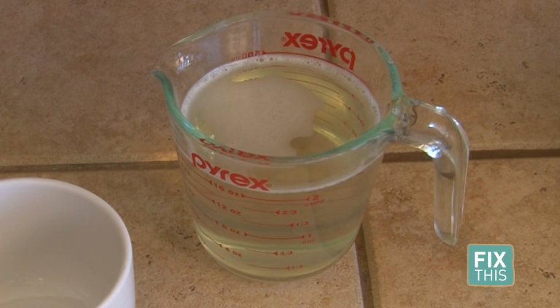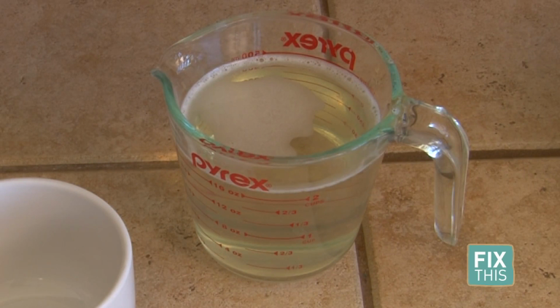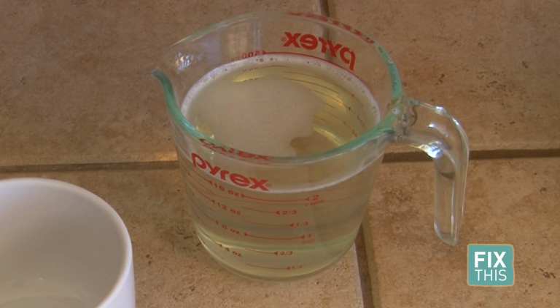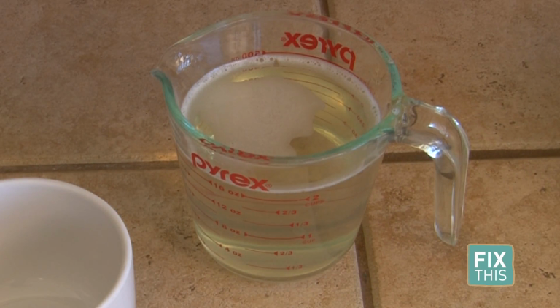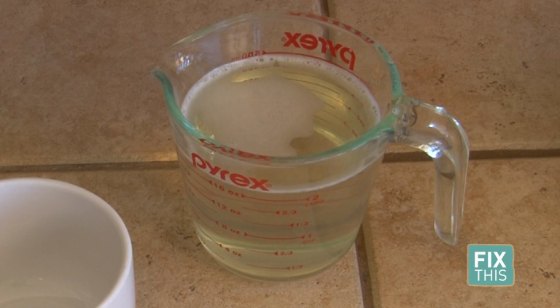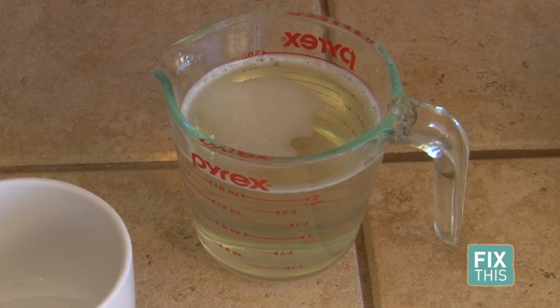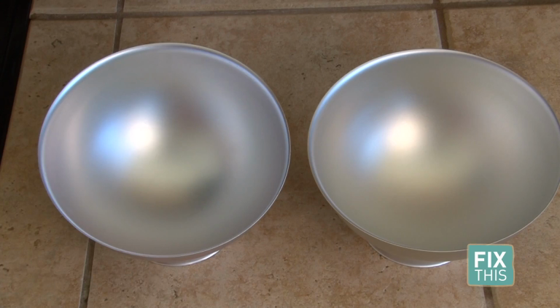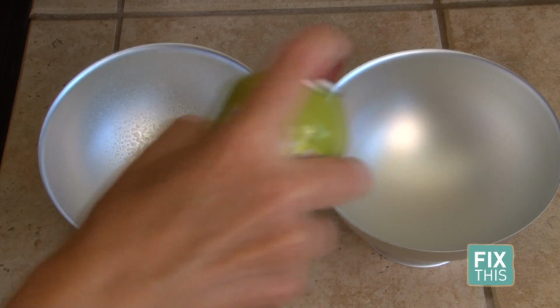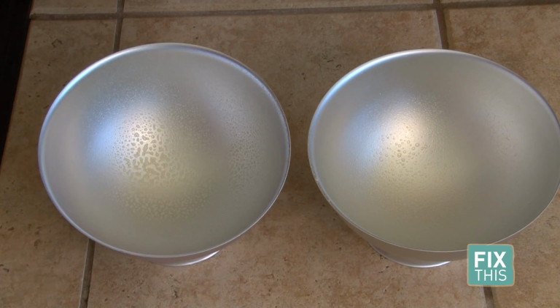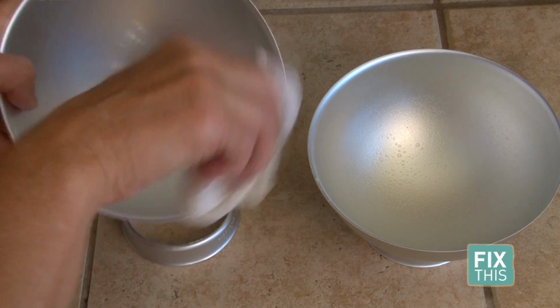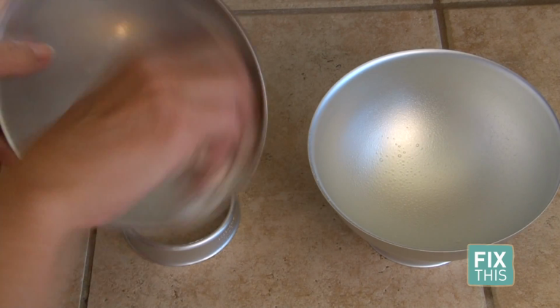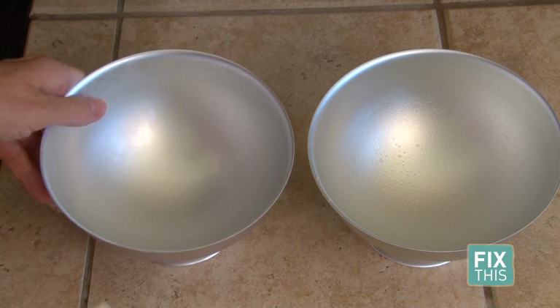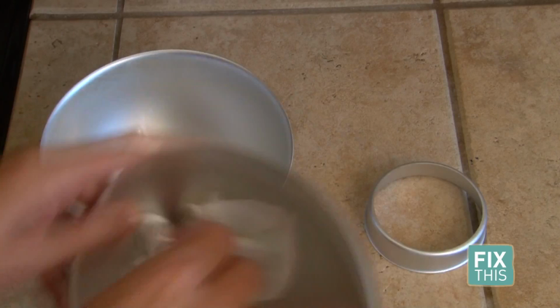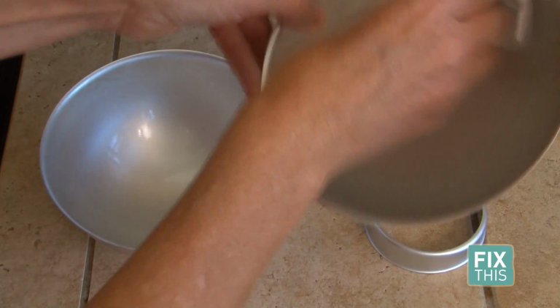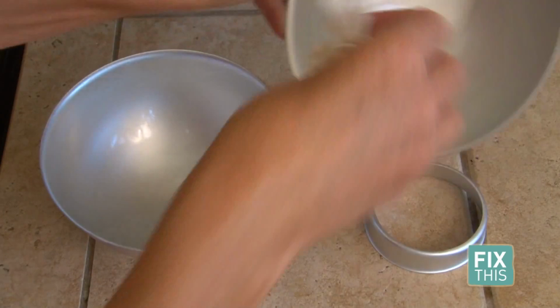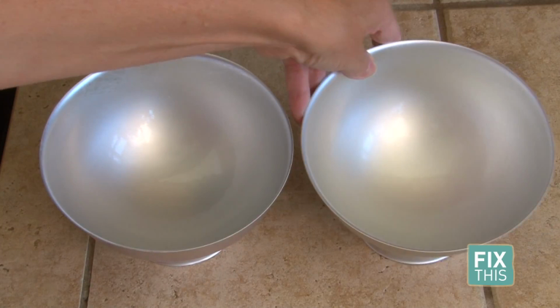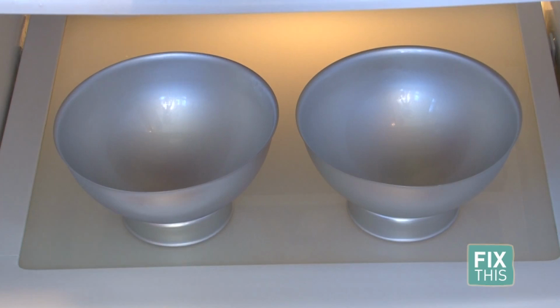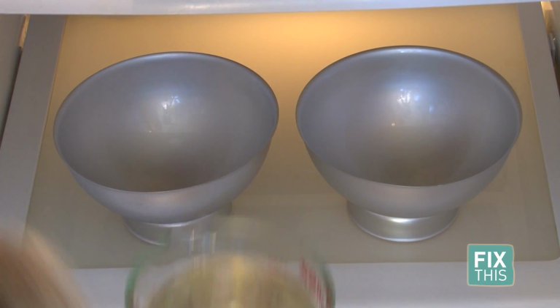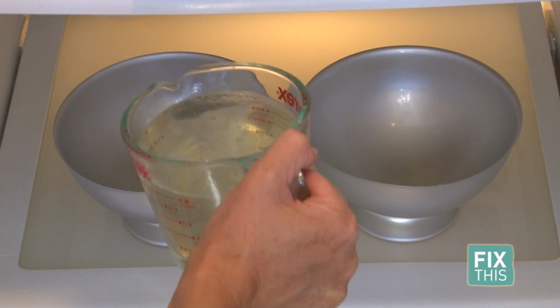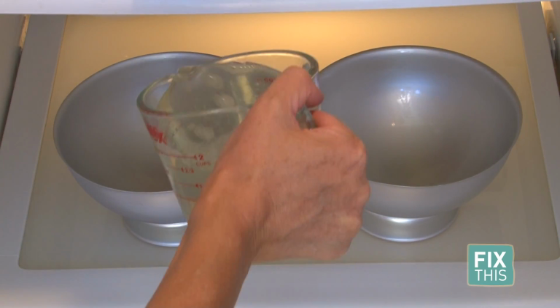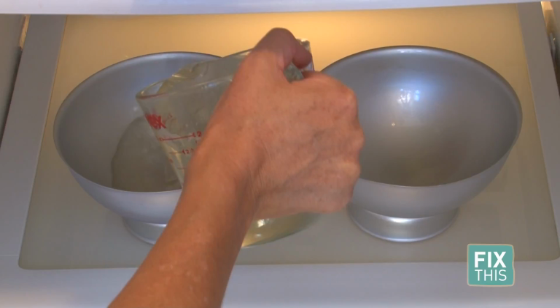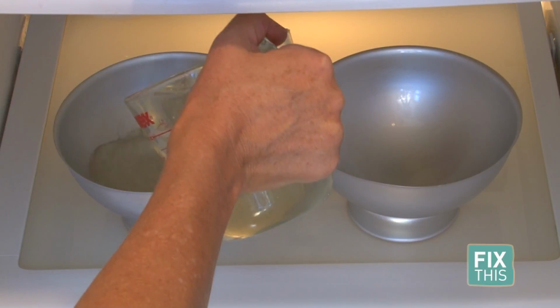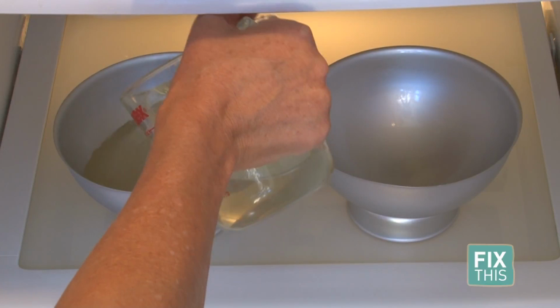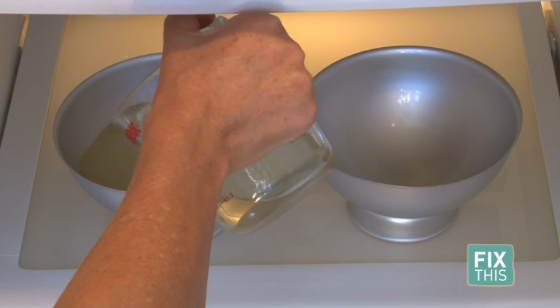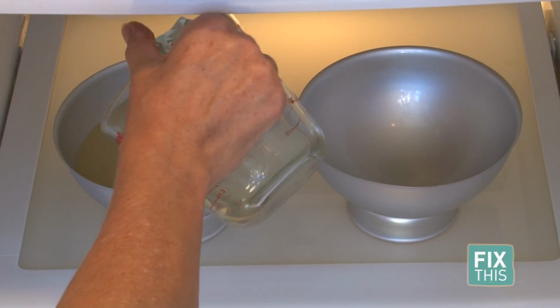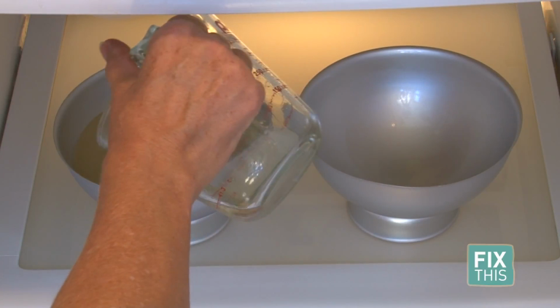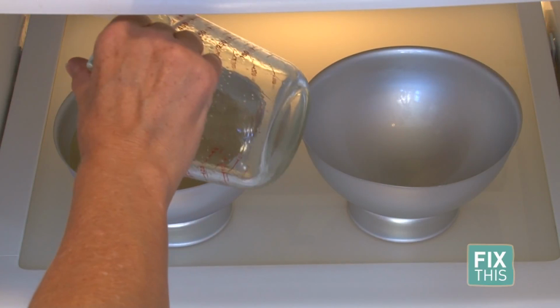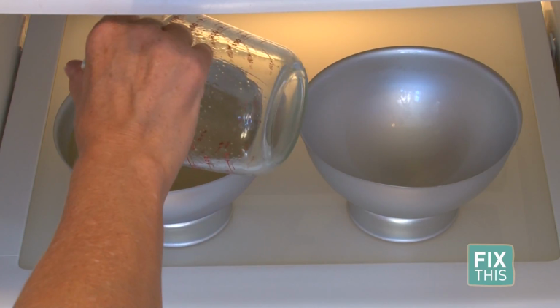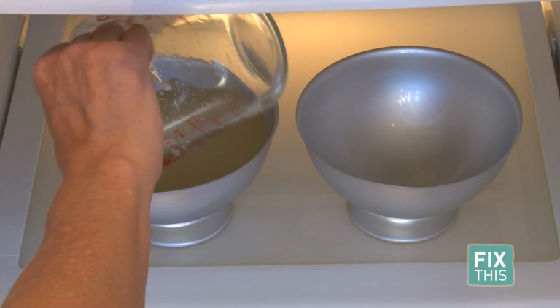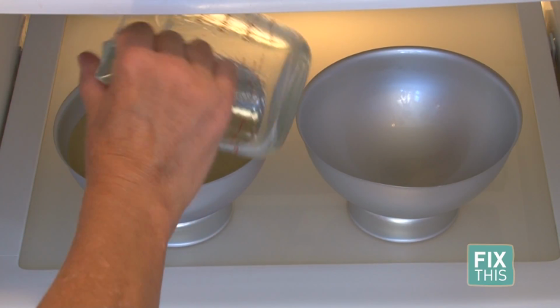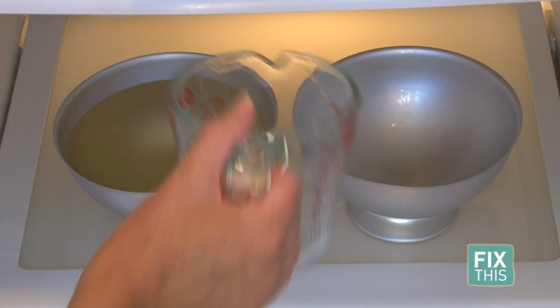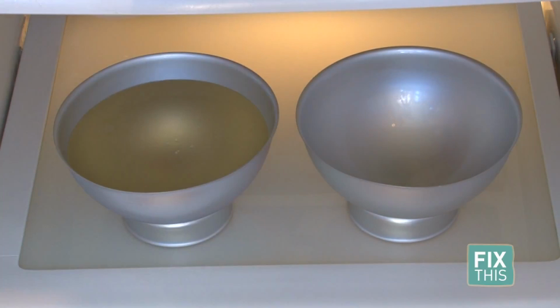Set this aside to cool. You don't want to pour it into the mold until it cools down a bit. Then pour it into your round bowl container and put it in the refrigerator until it completely gels.